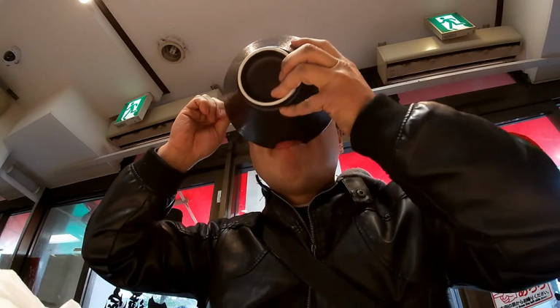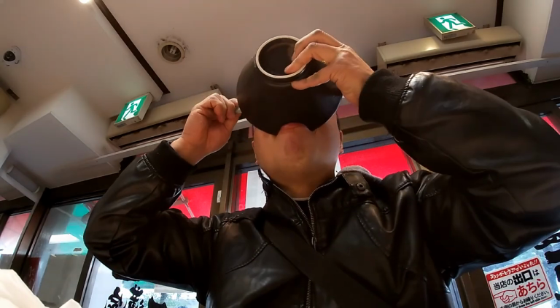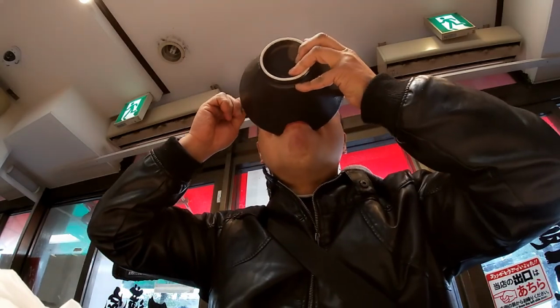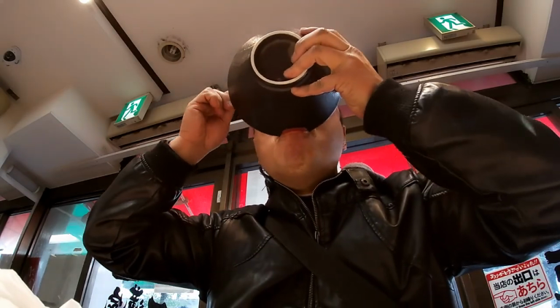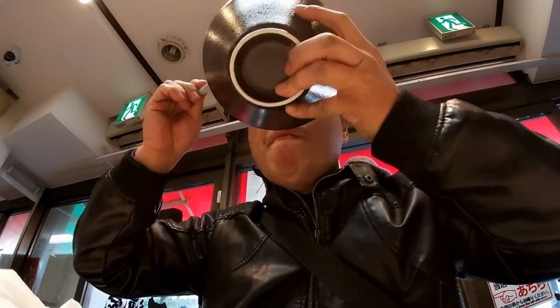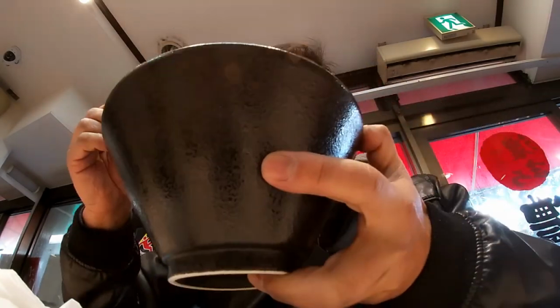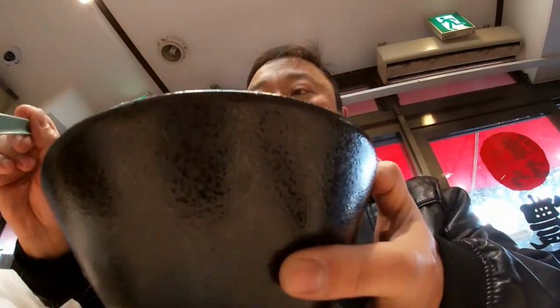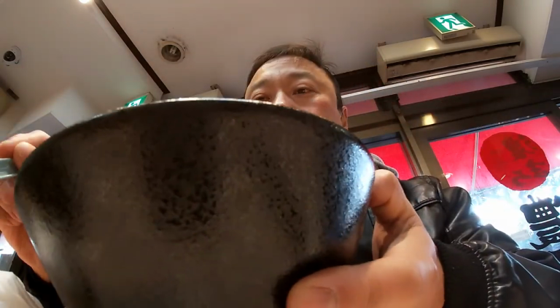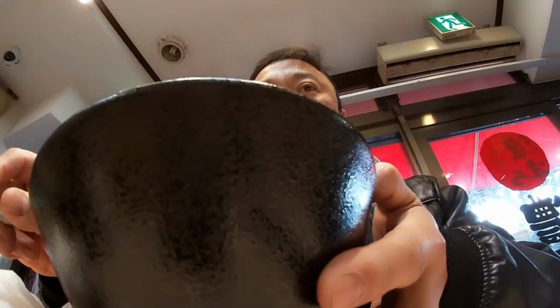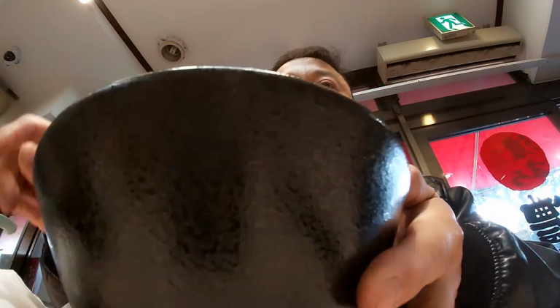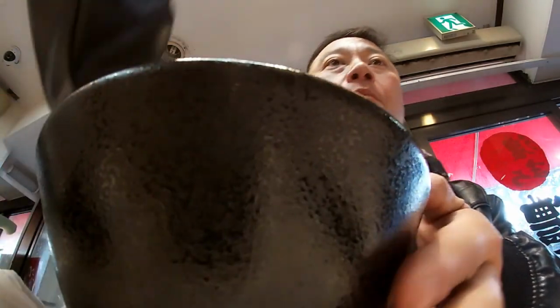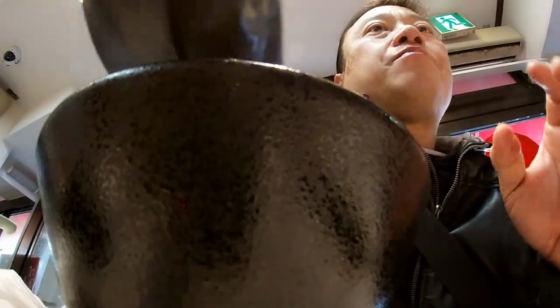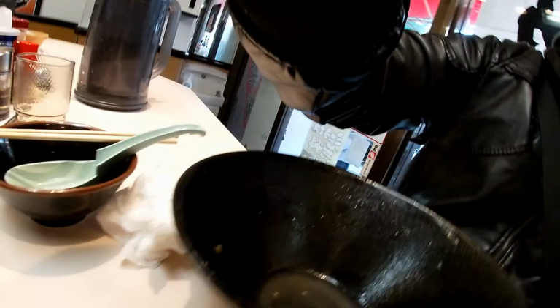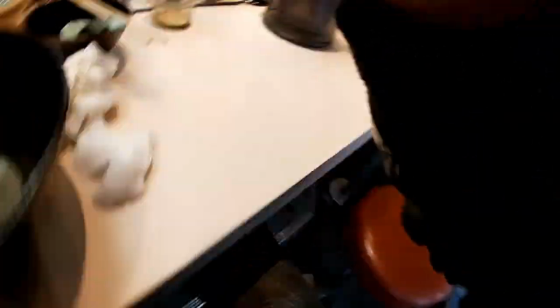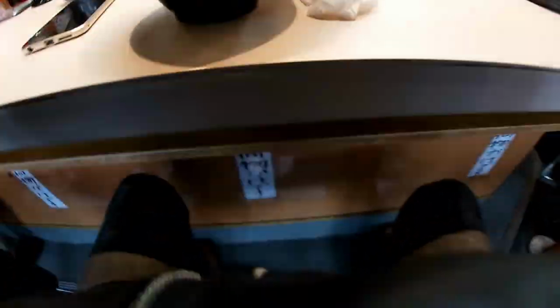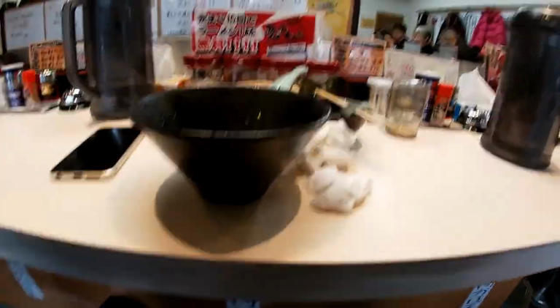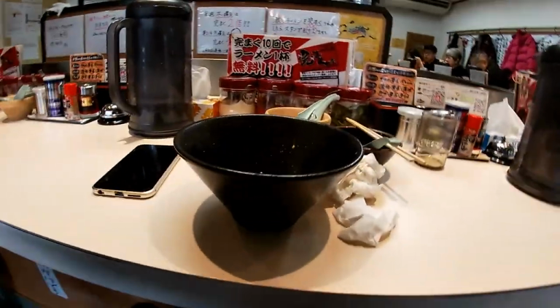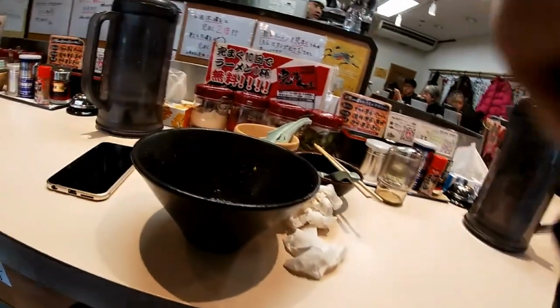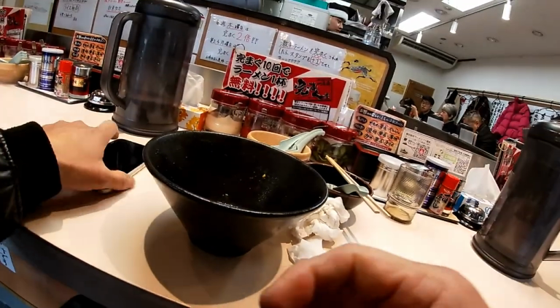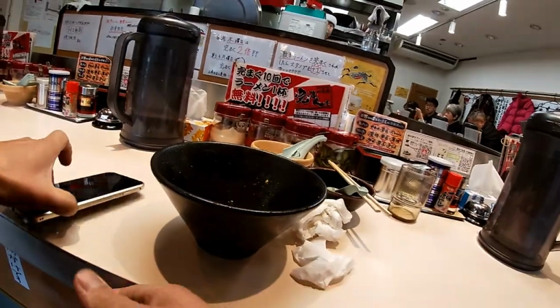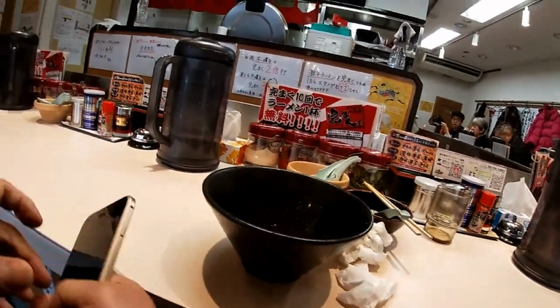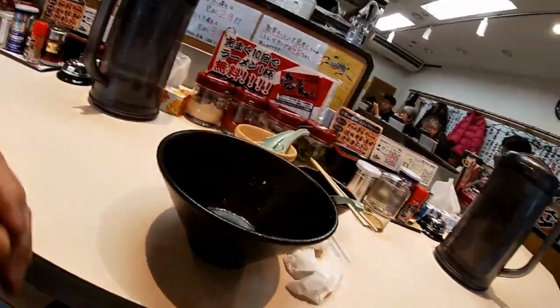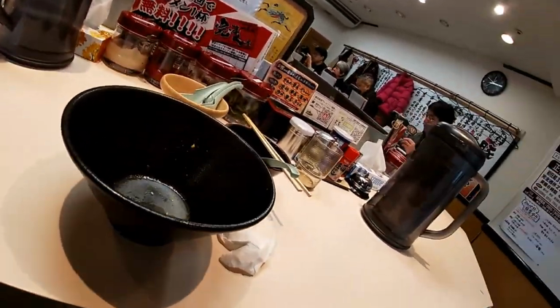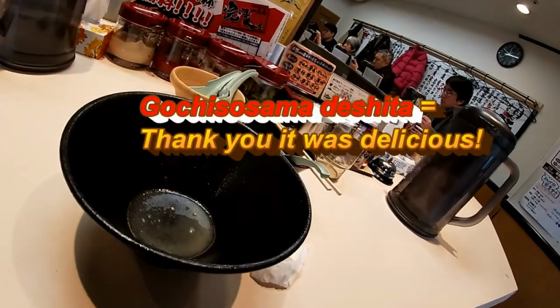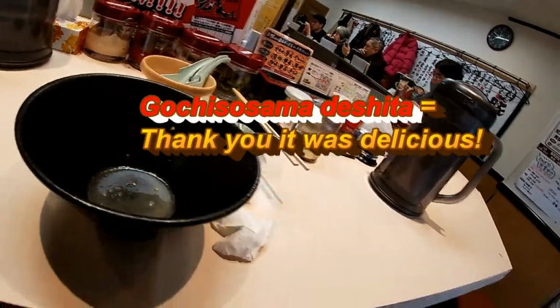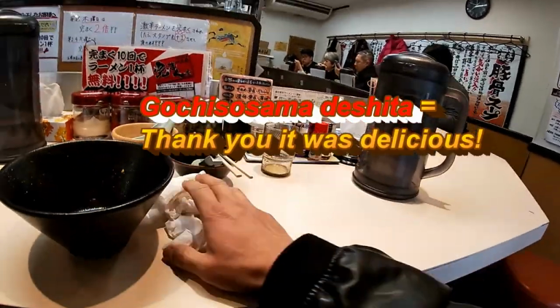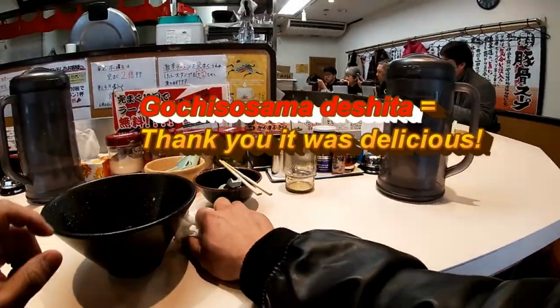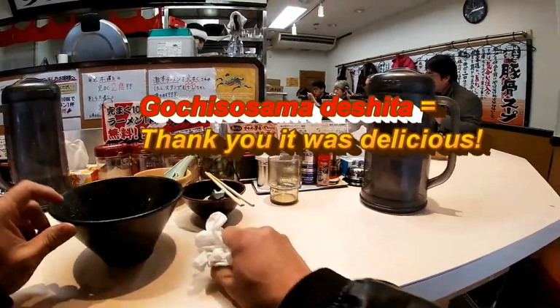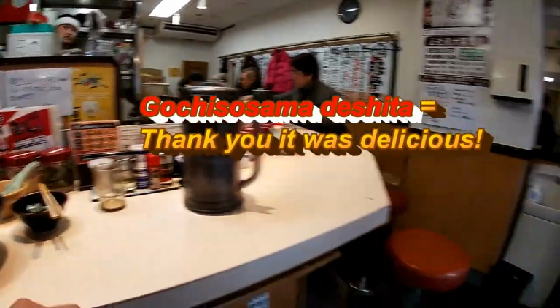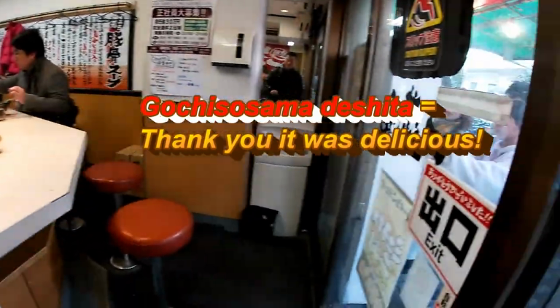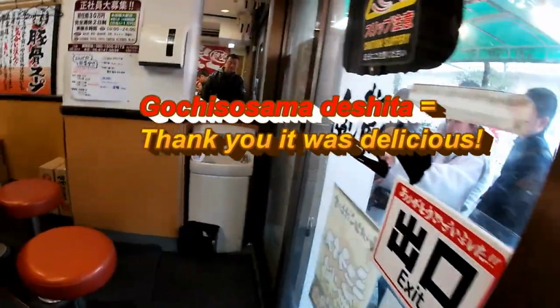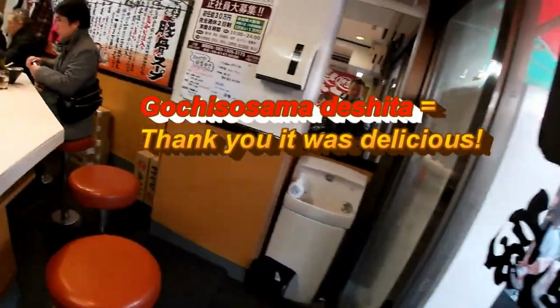I've cut out some parts of the video because it's just me eating ramen. I'm all done. There's one thing that I forgot to say to the staff — it was gochiso sama deshita, which translates to thank you, it was delicious.